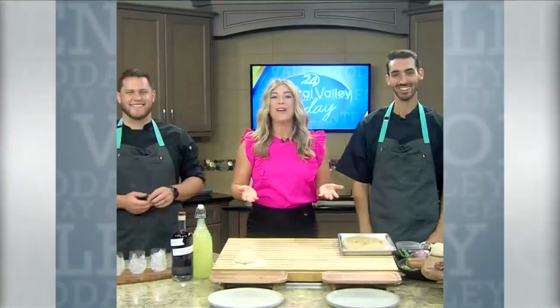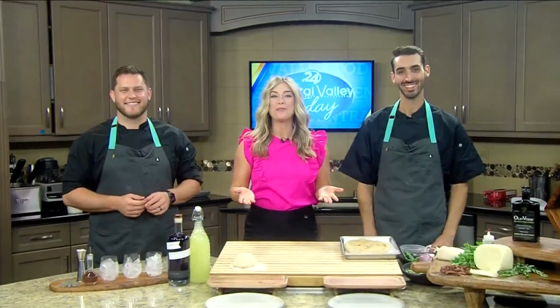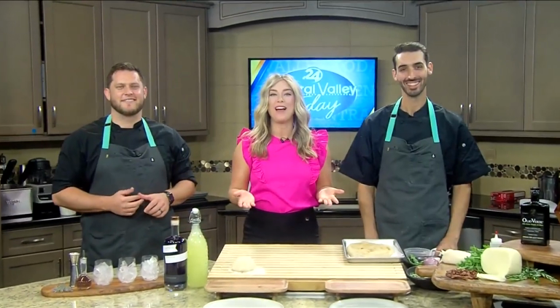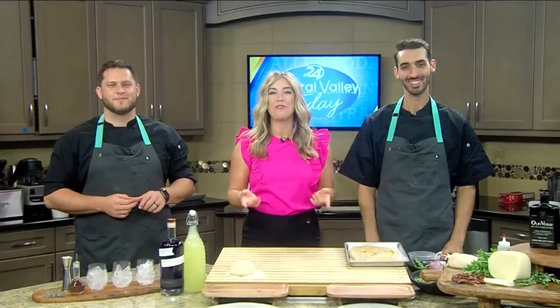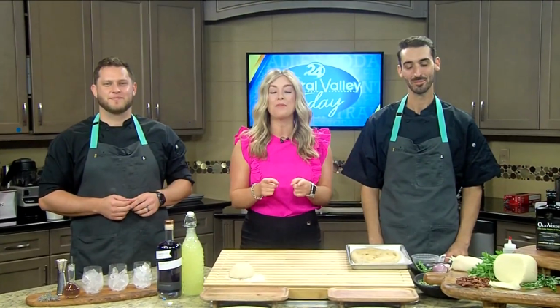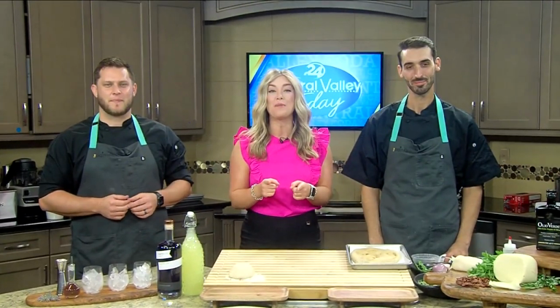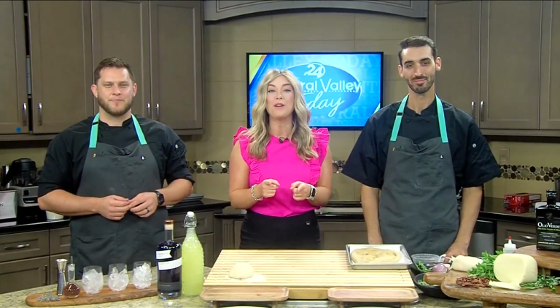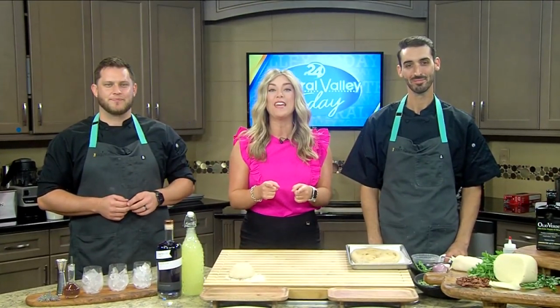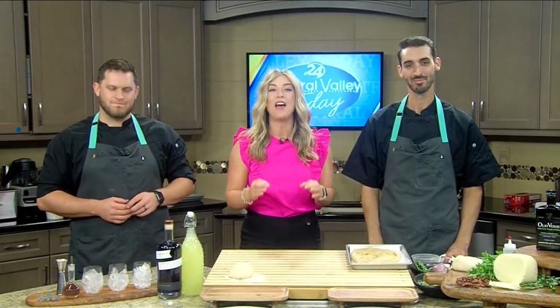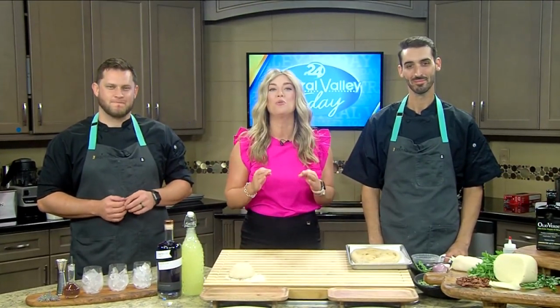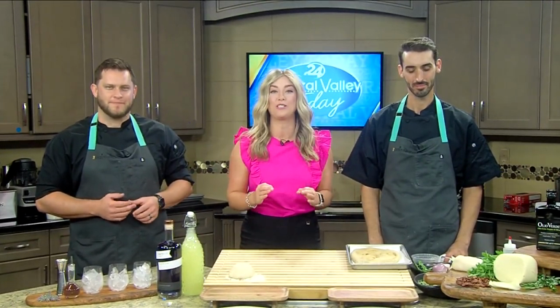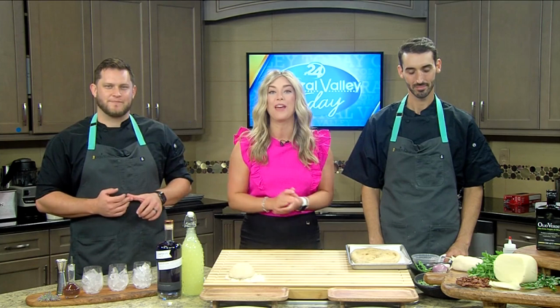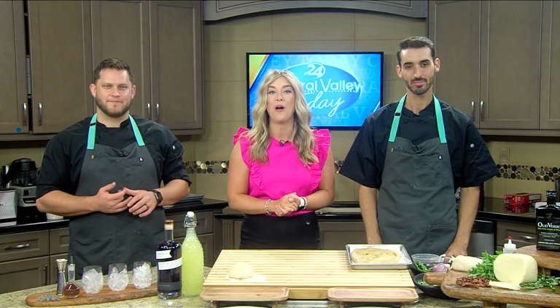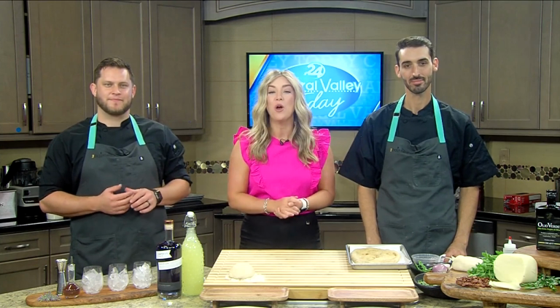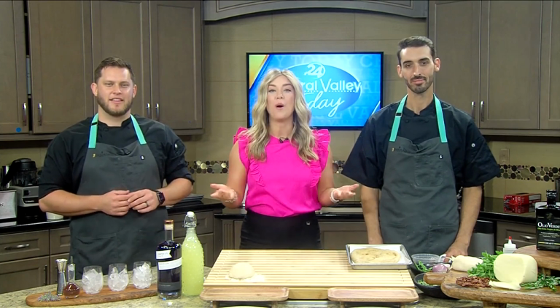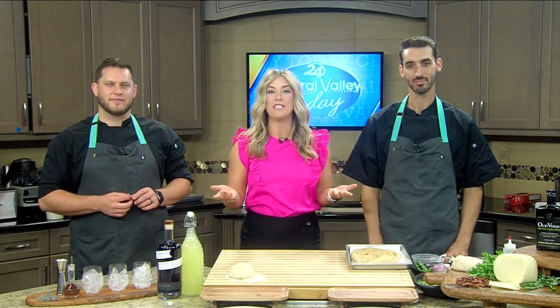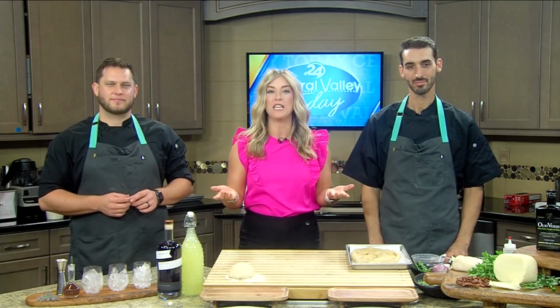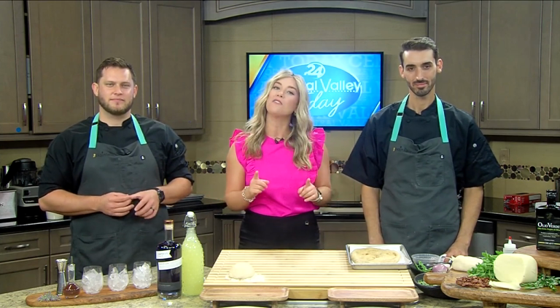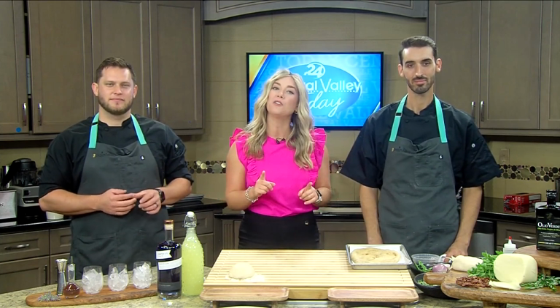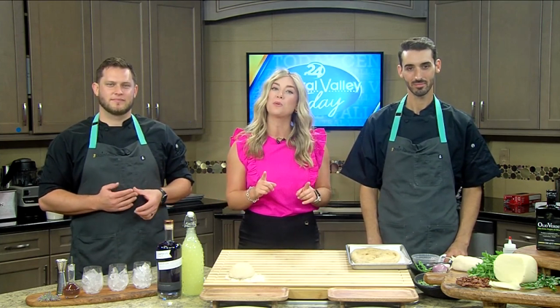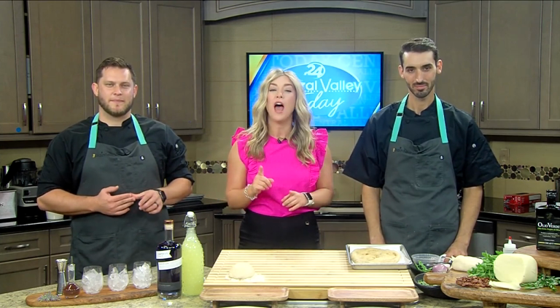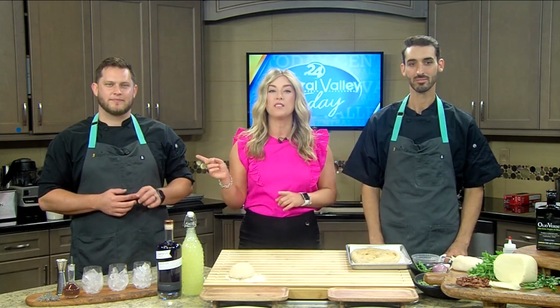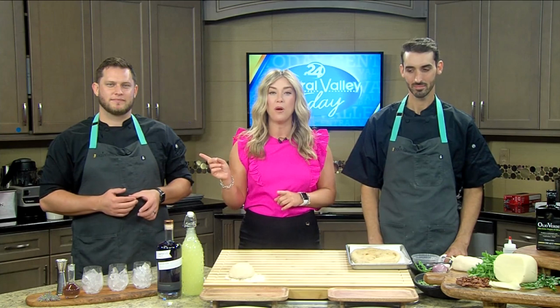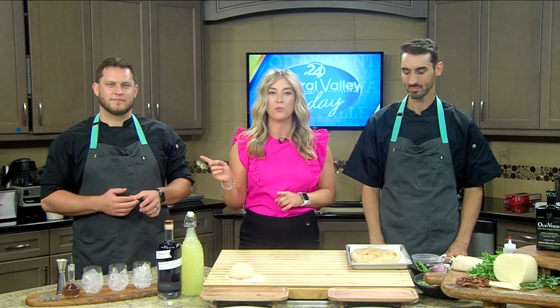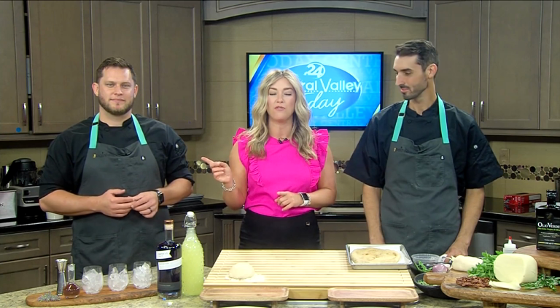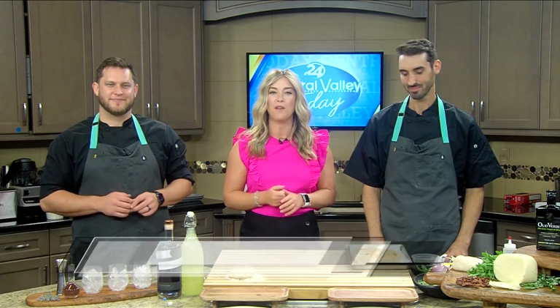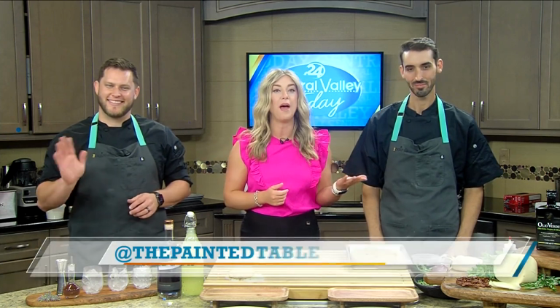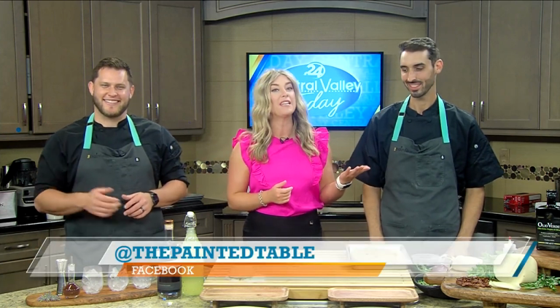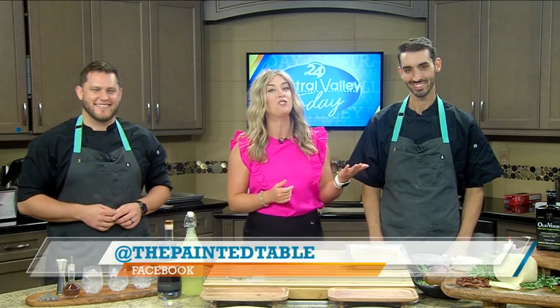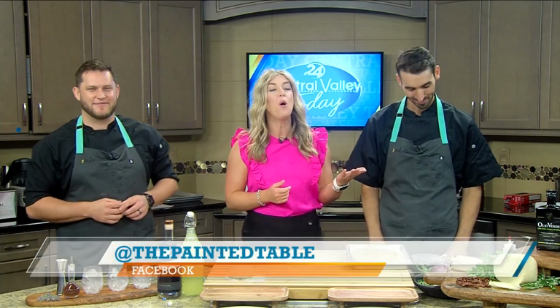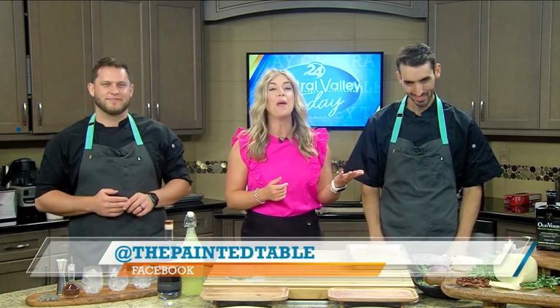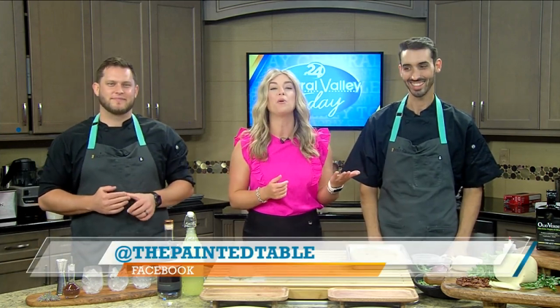Now that Christmas in July is over, it's time to start thinking about the real thing. It's never too early to start planning for the holidays, which is why The Painted Table is here to give us a little inspiration. I'm here with Zach Paulson, Director of Food and Beverage, and Matt Moore, Executive Chef, with The Painted Table.